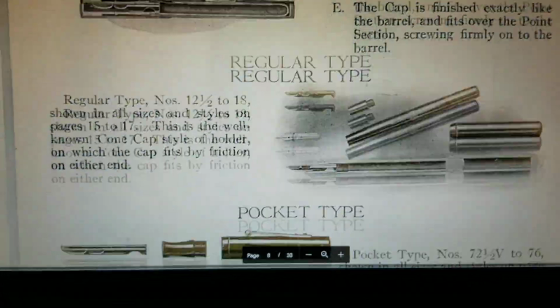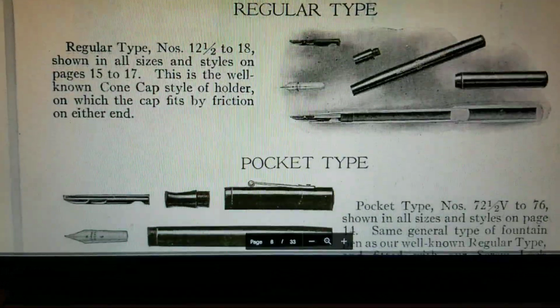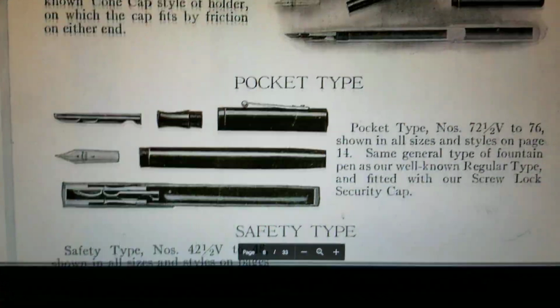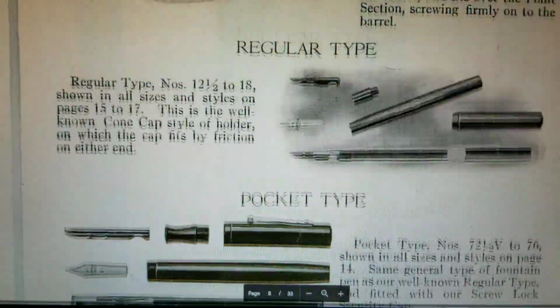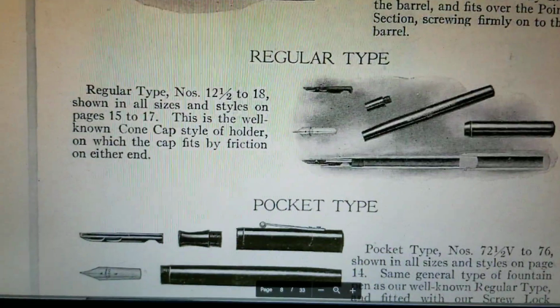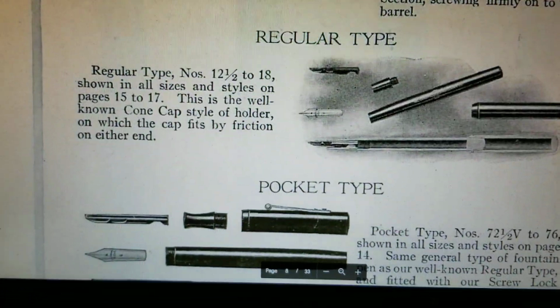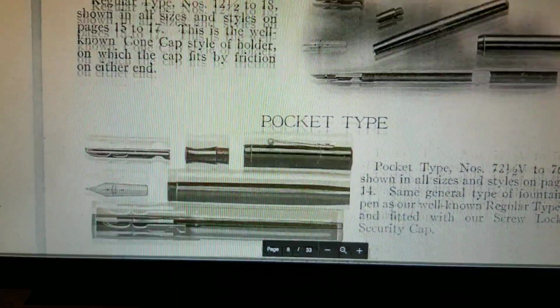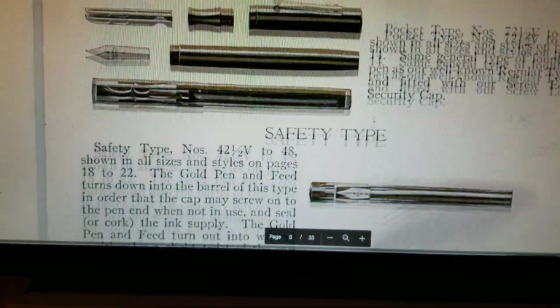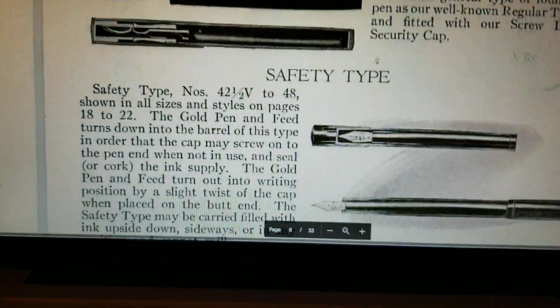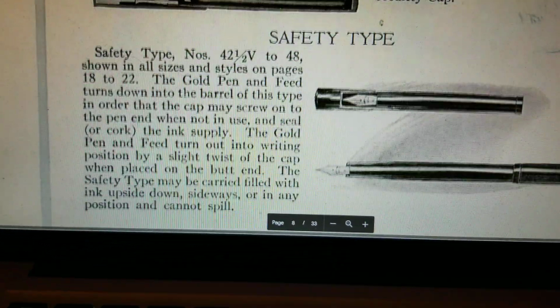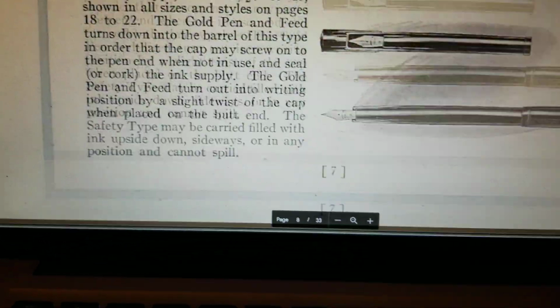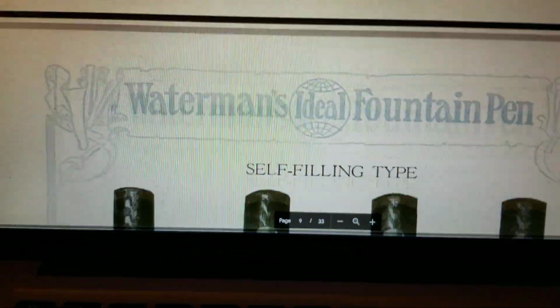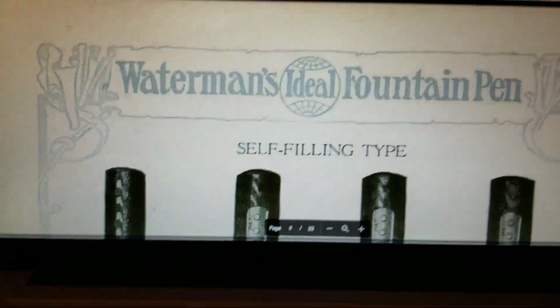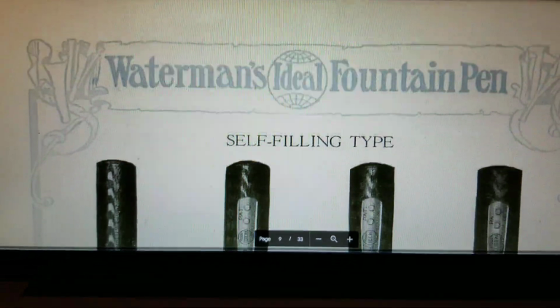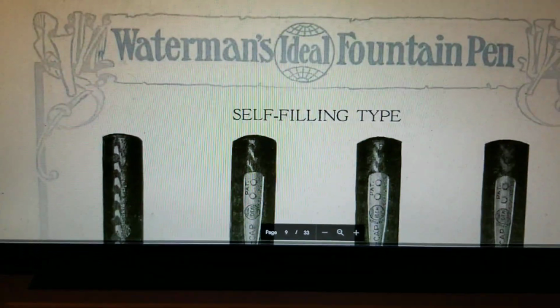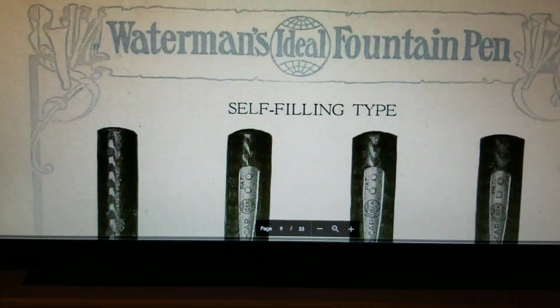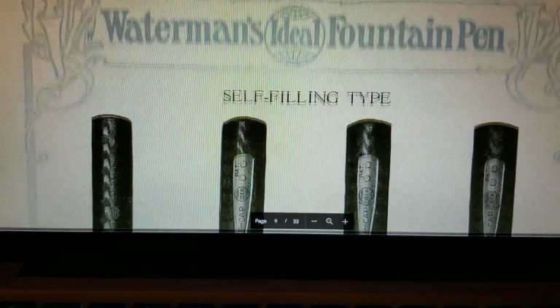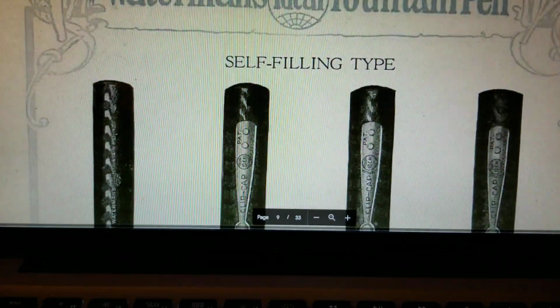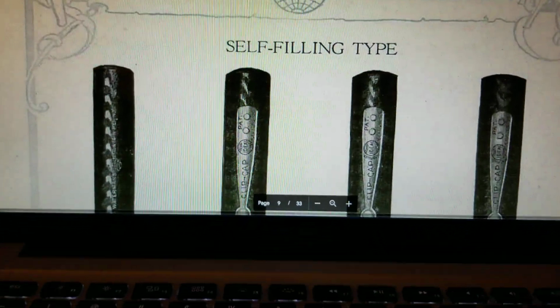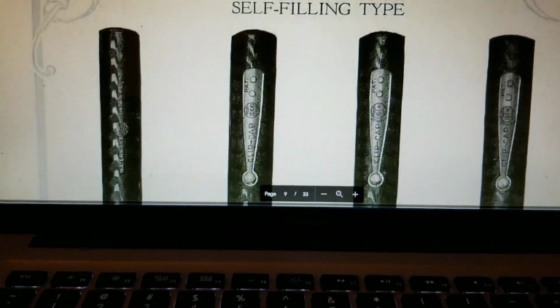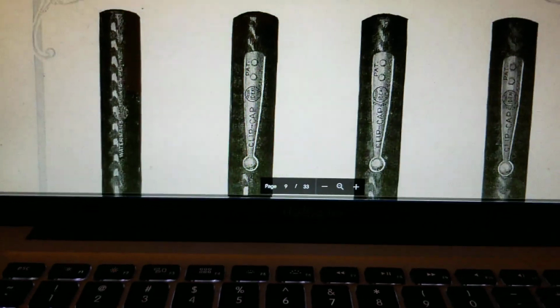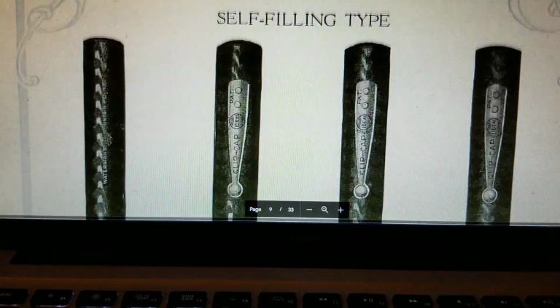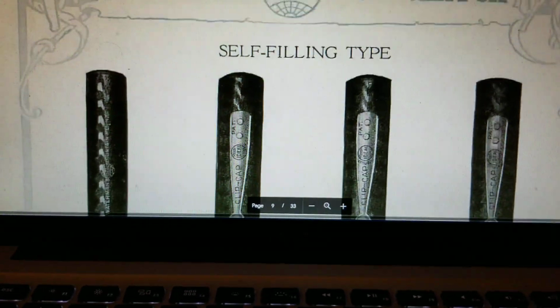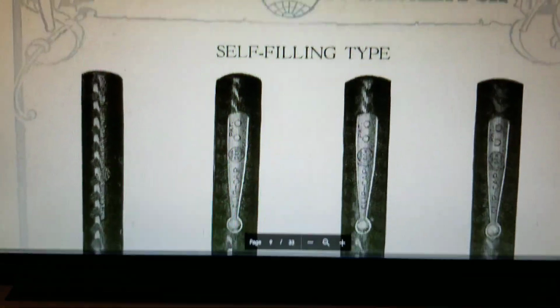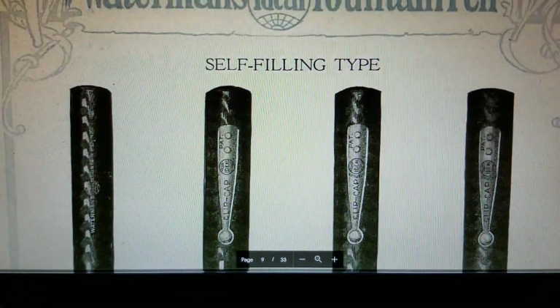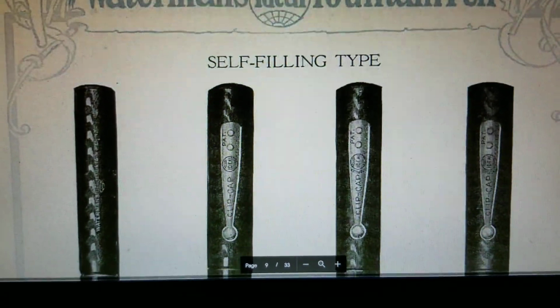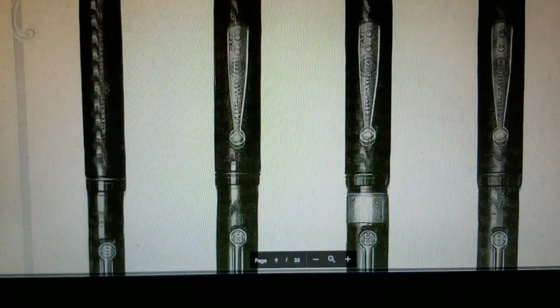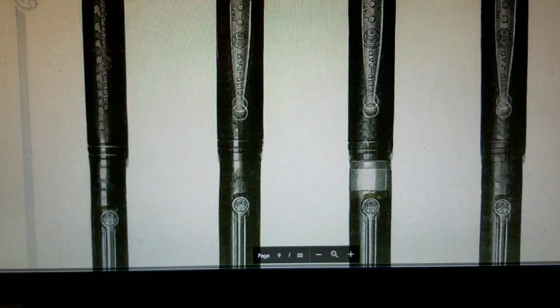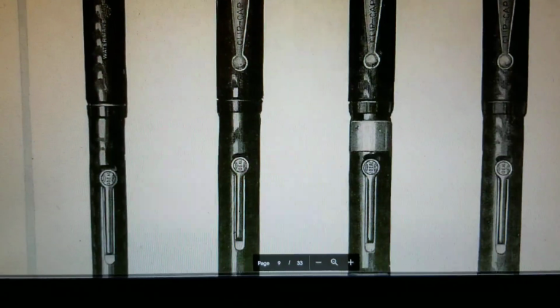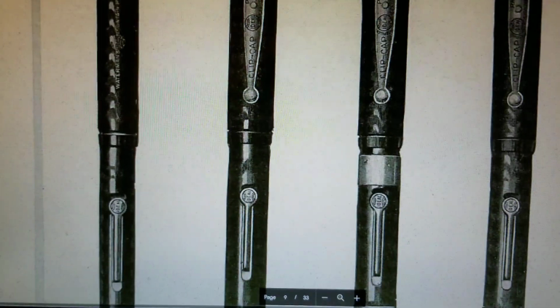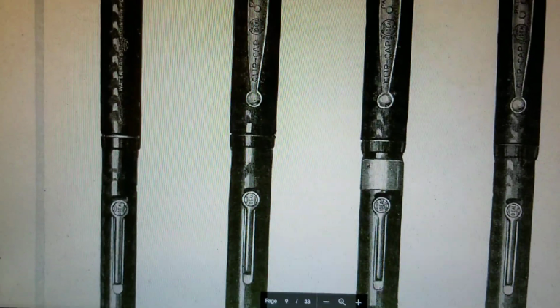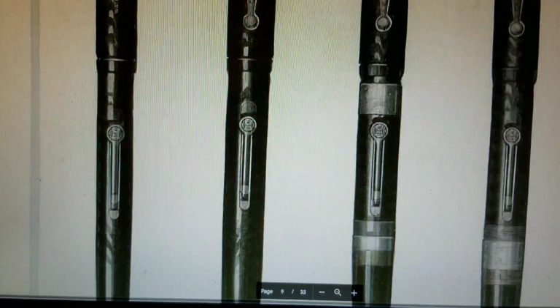Holders — regular type, pocket type, safety type. And they called nibs 'pens.' Like they were that old-fashioned.